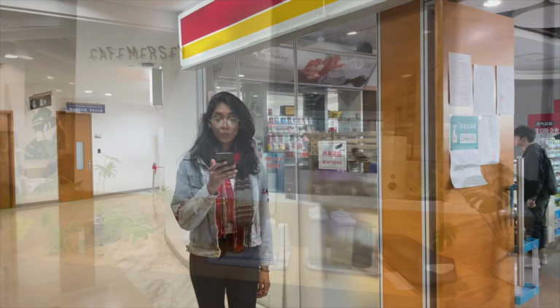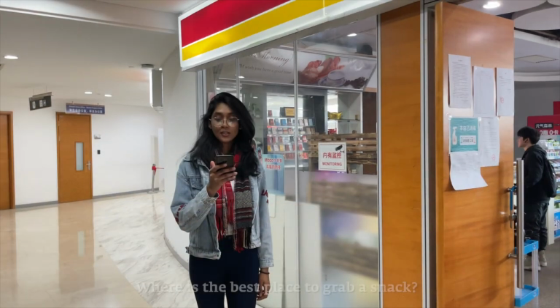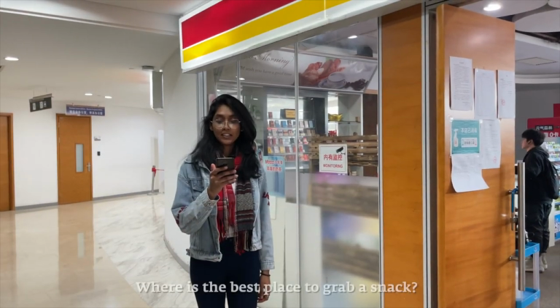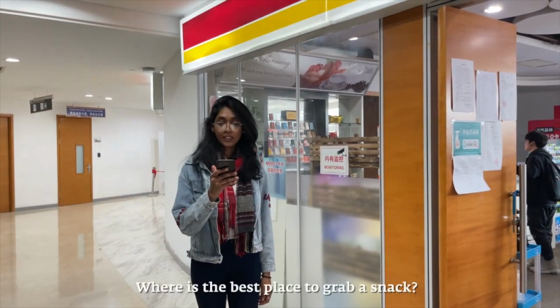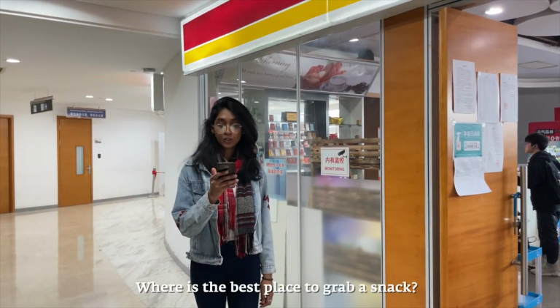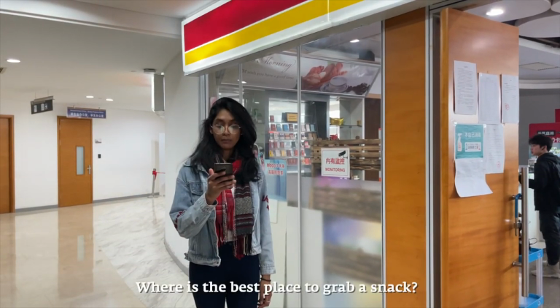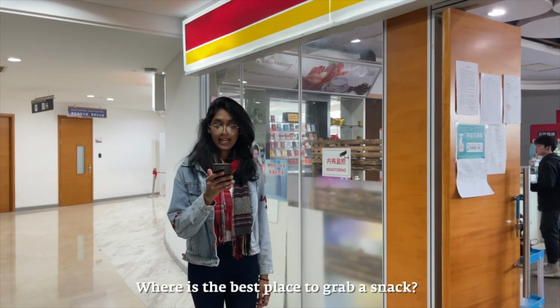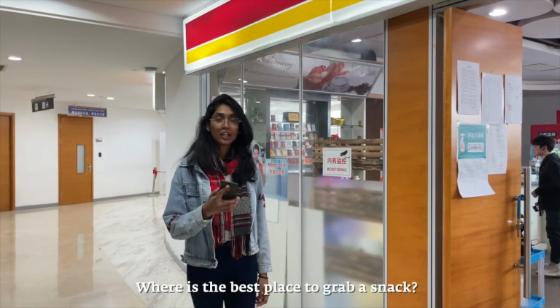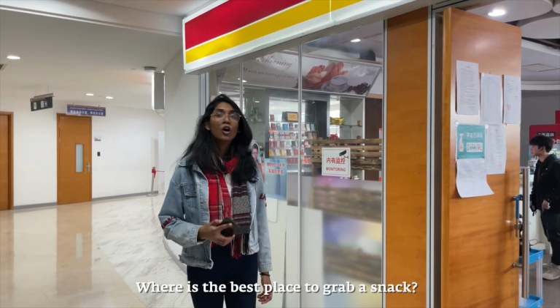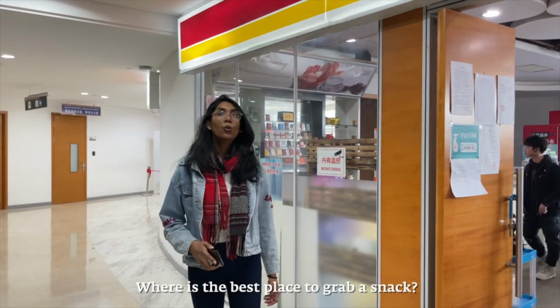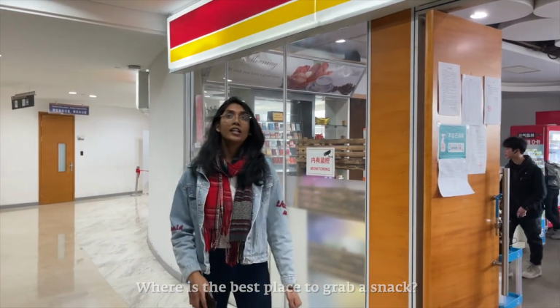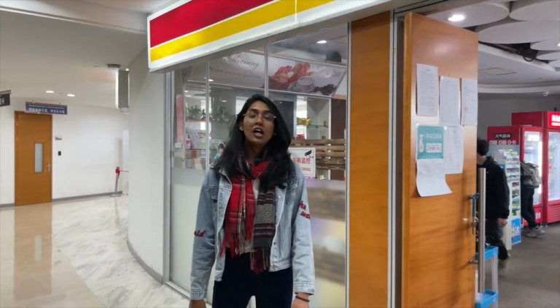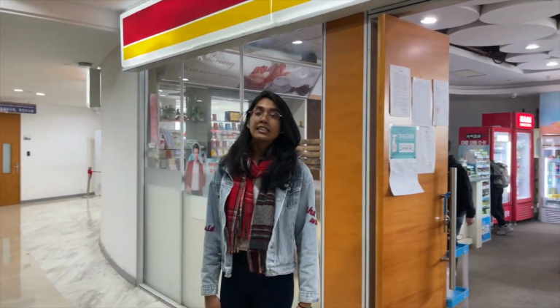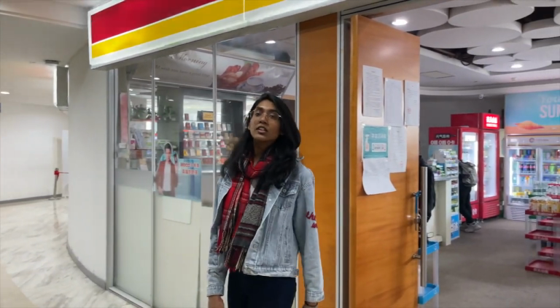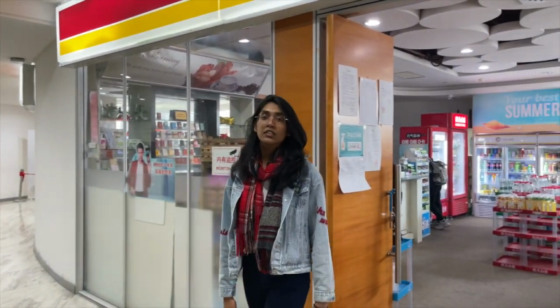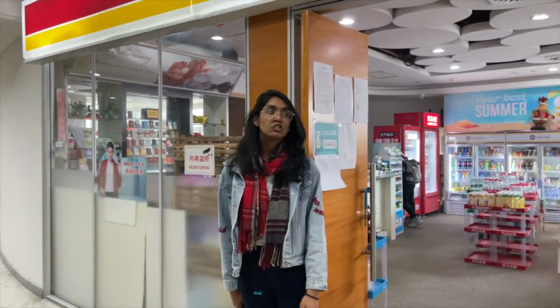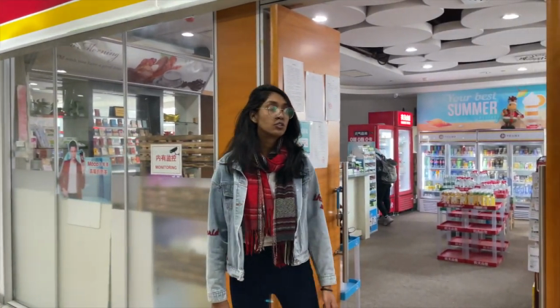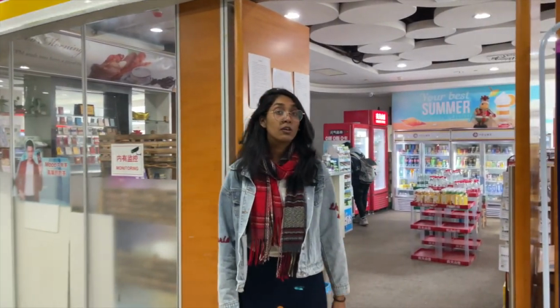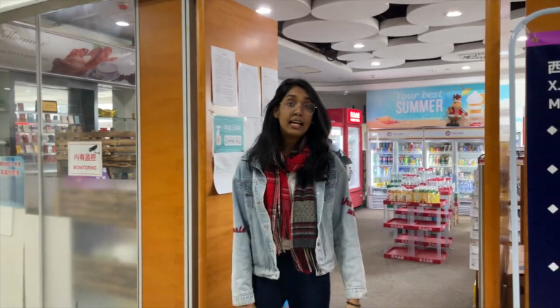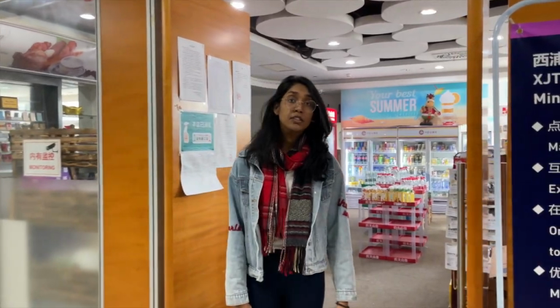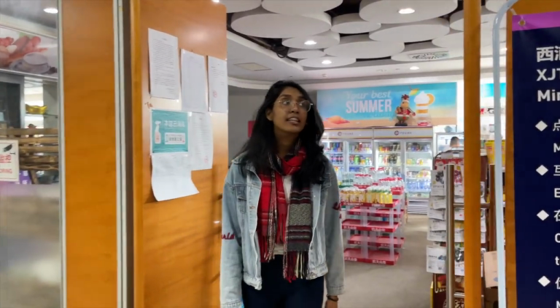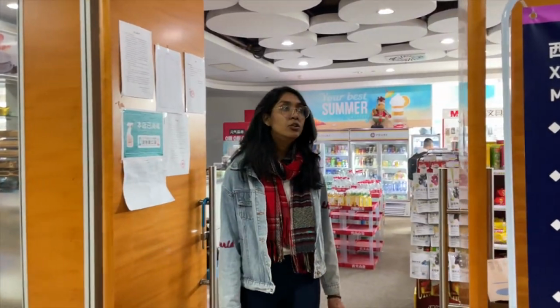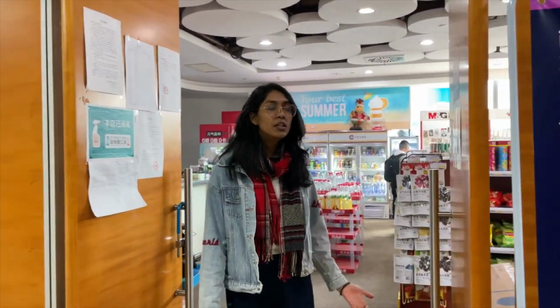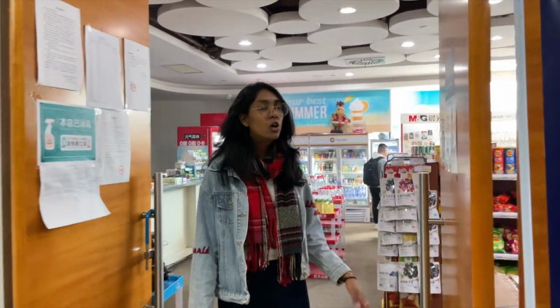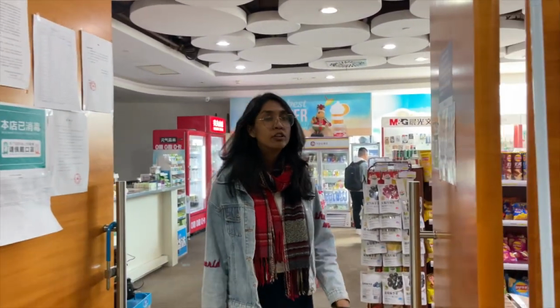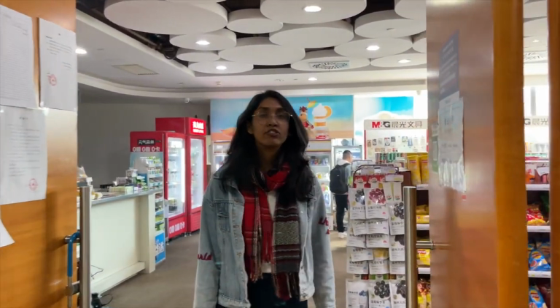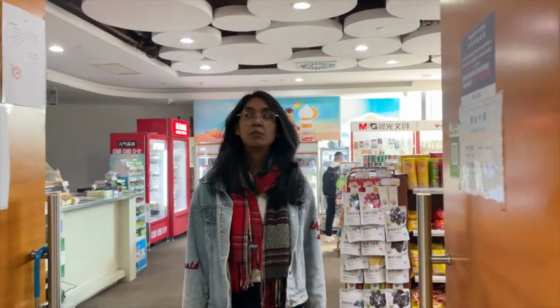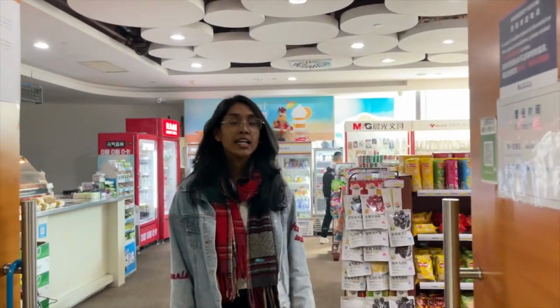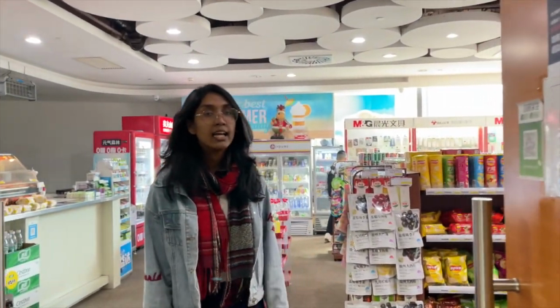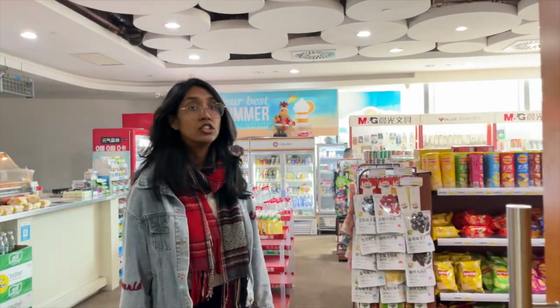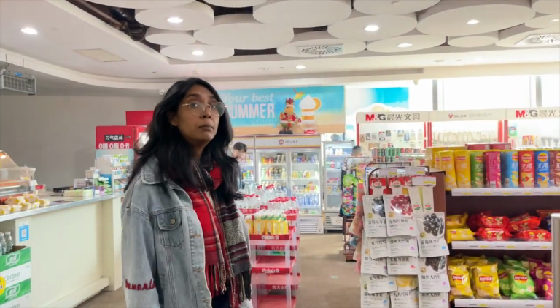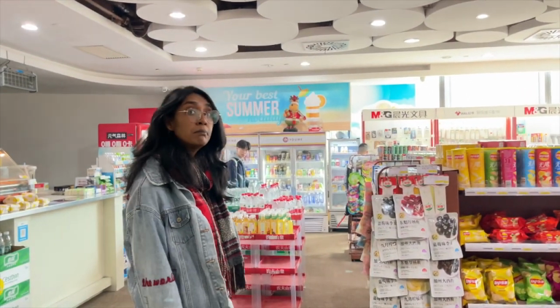Where's the best place to grab a snack? Well there are several convenience stores around campus and they usually open from 9 a.m. to 9 p.m.